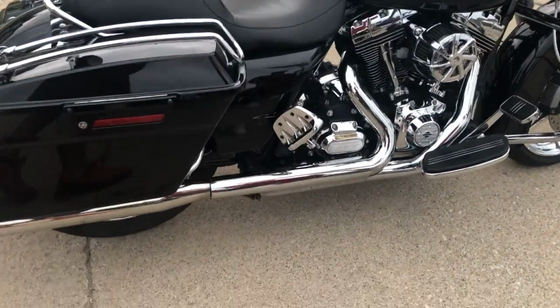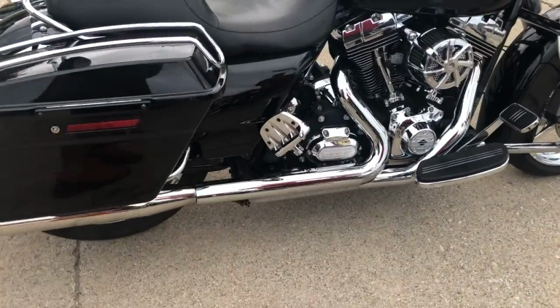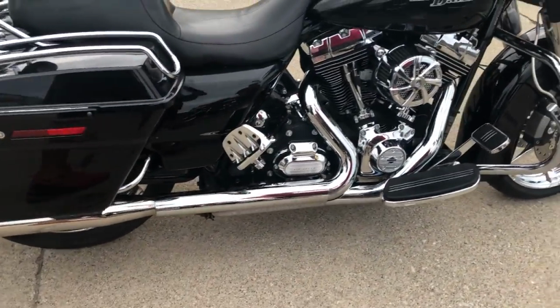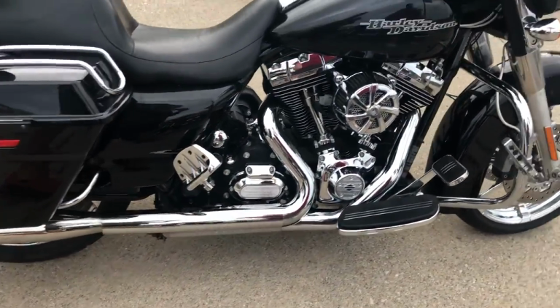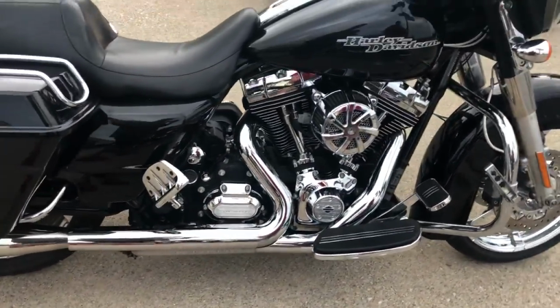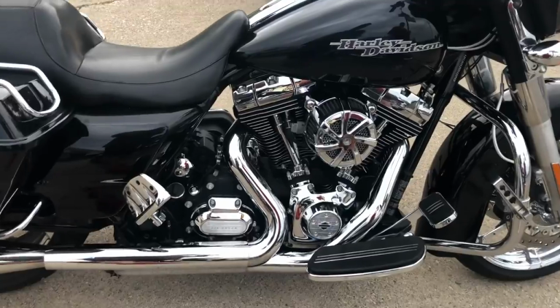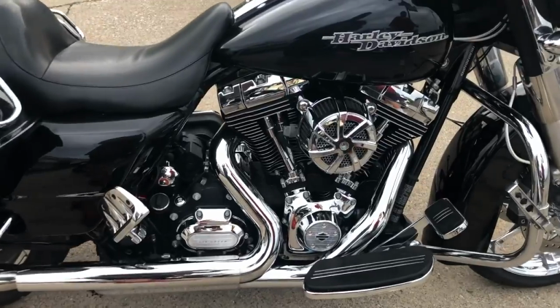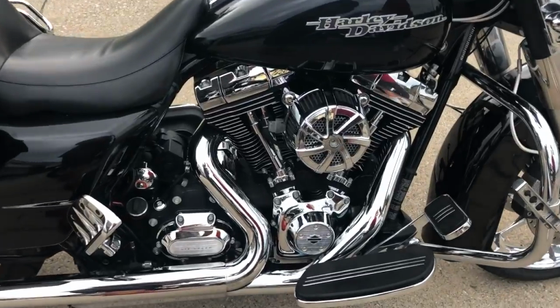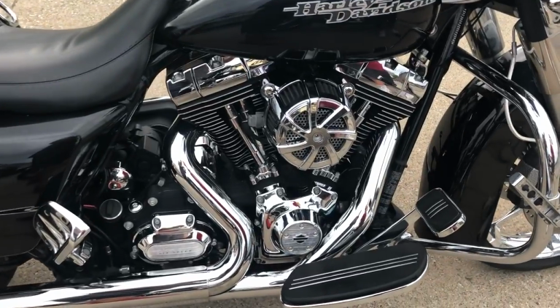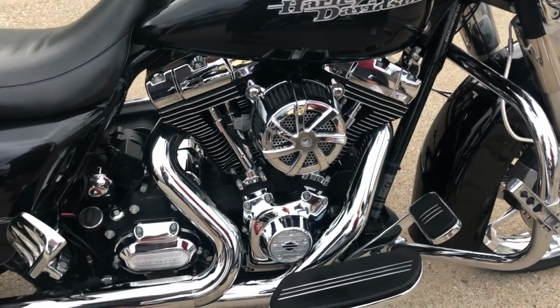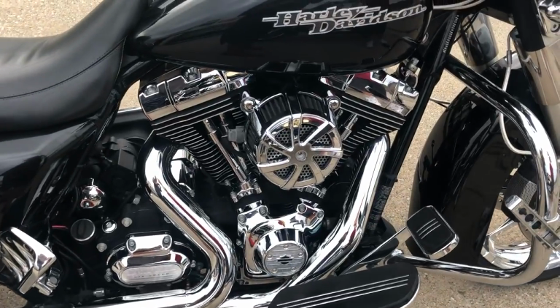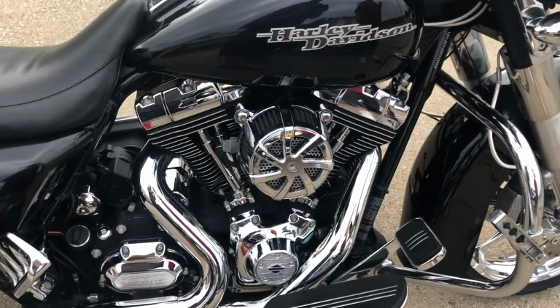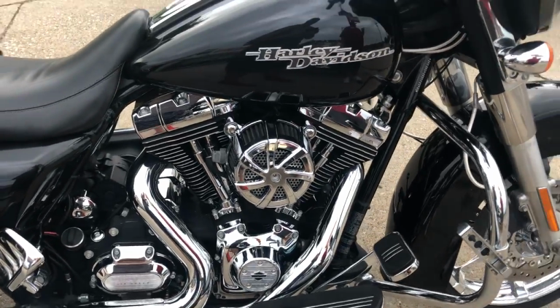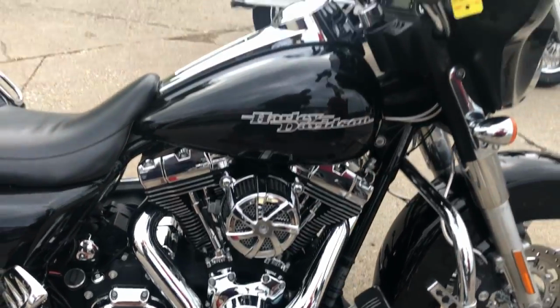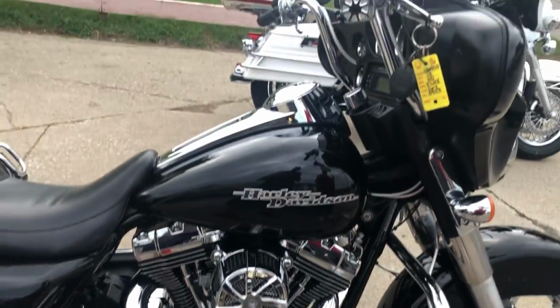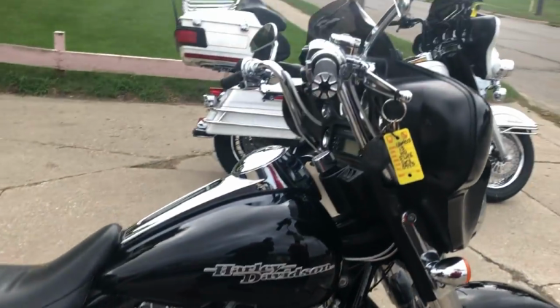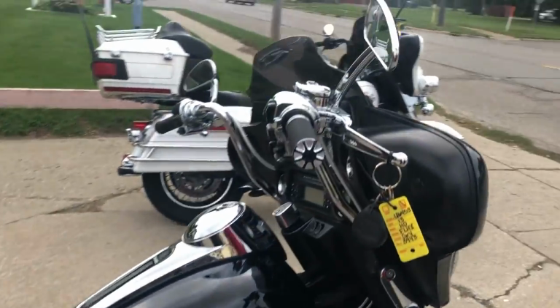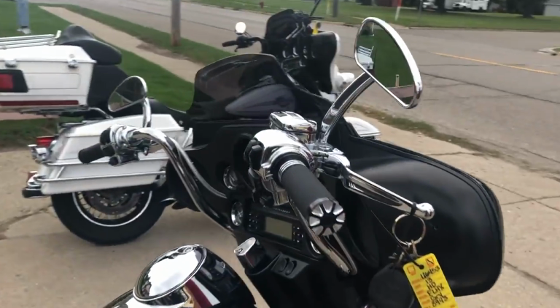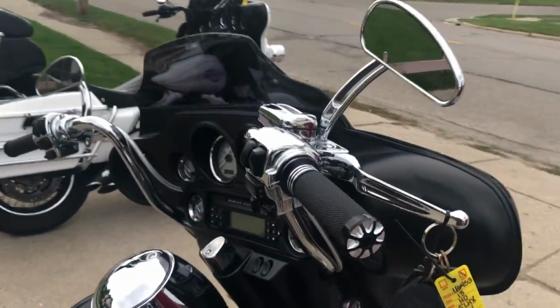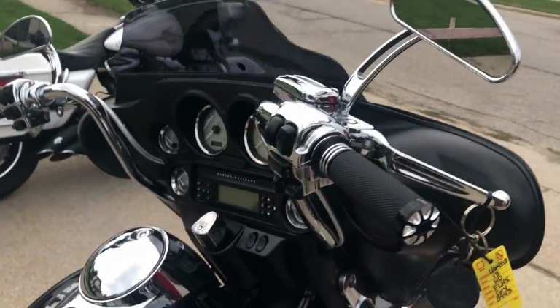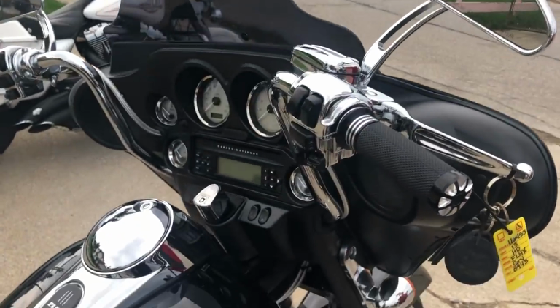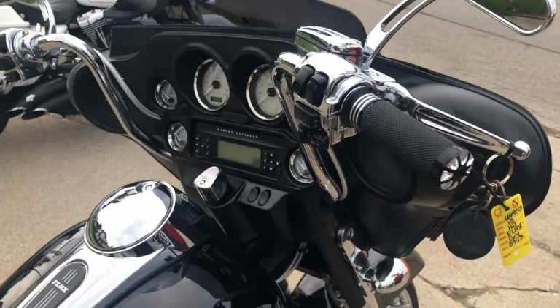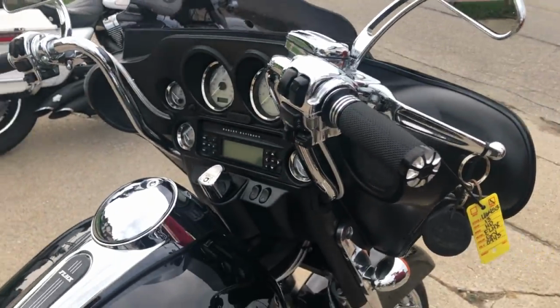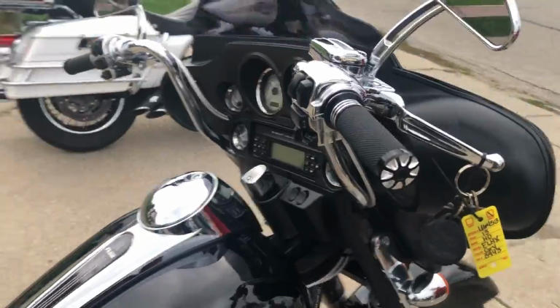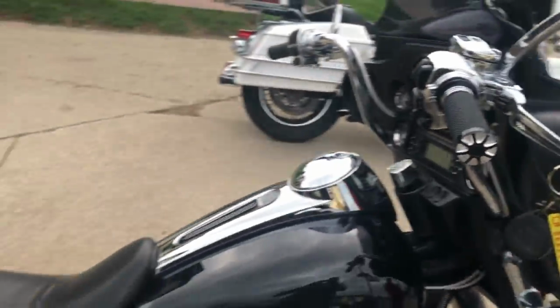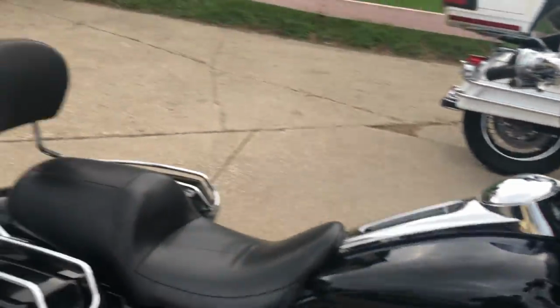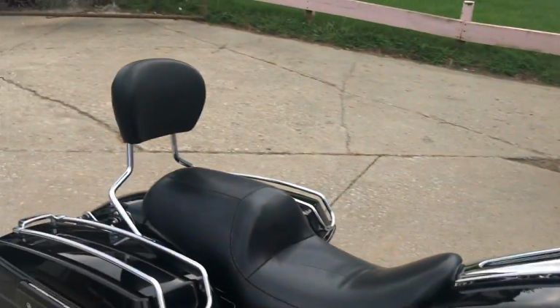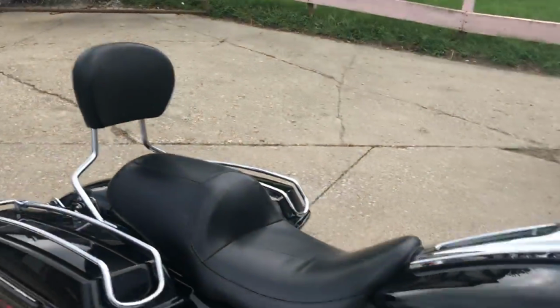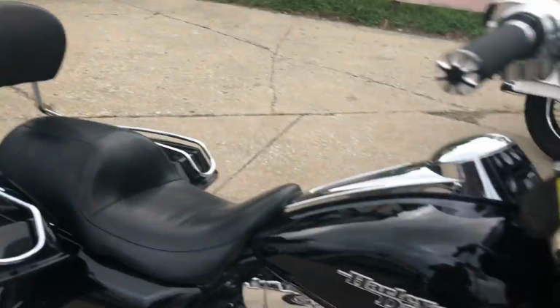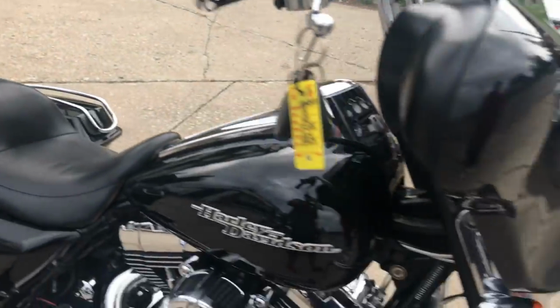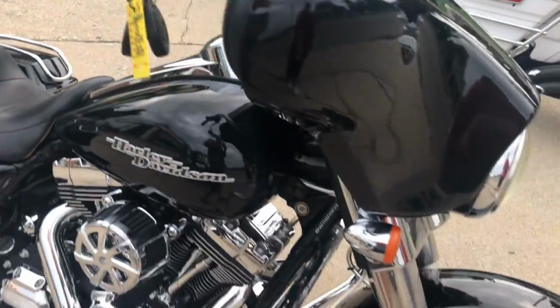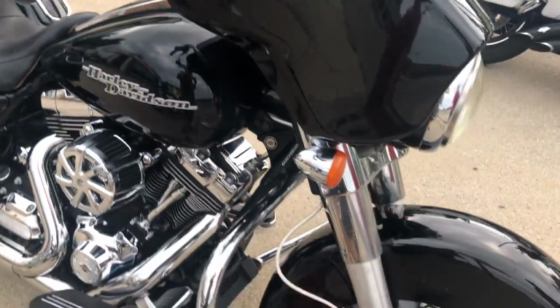Quick detach backrest, aftermarket air cleaner — this thing's got it all. Don't miss this one guys, it runs strong, it's ready to go. All the fluids have been changed and this one's got a warranty available.